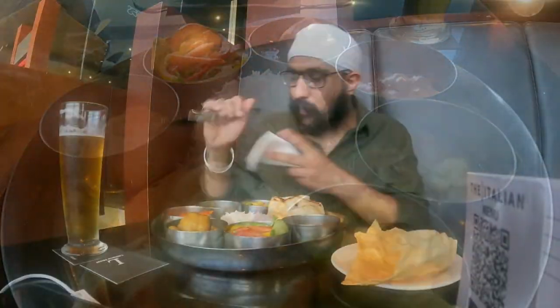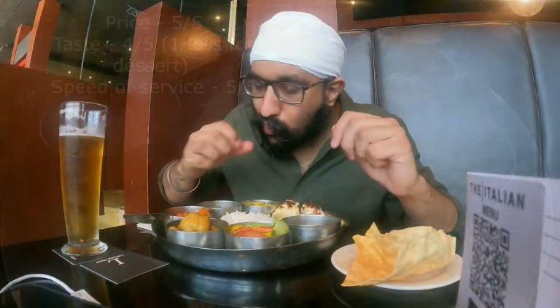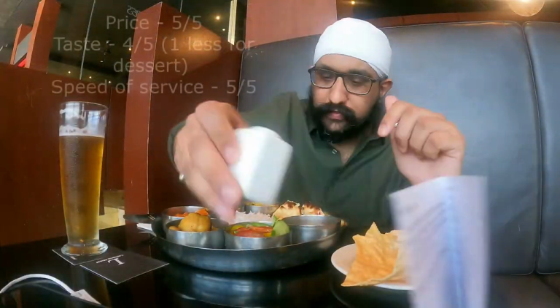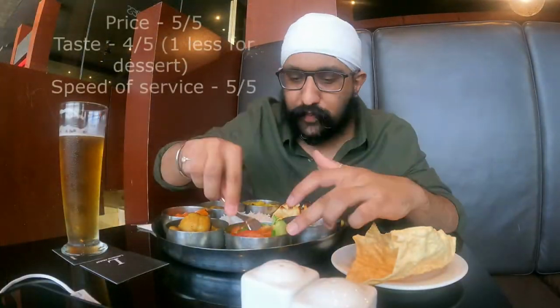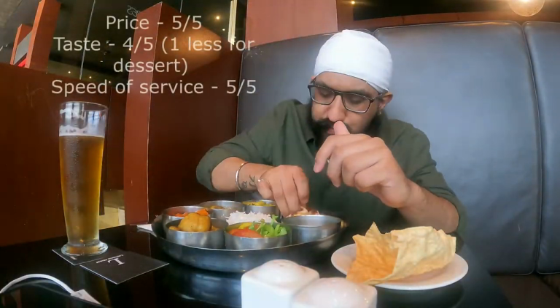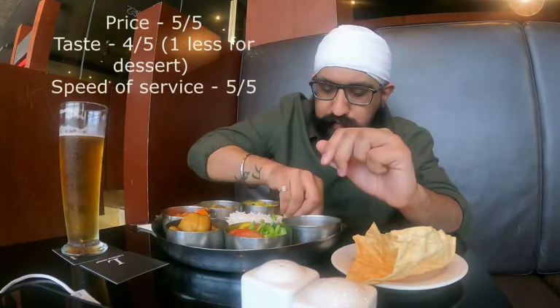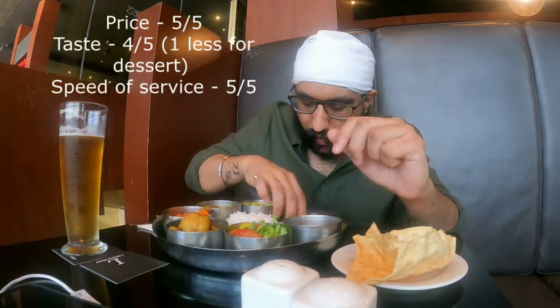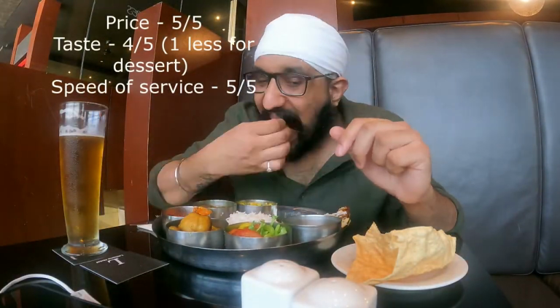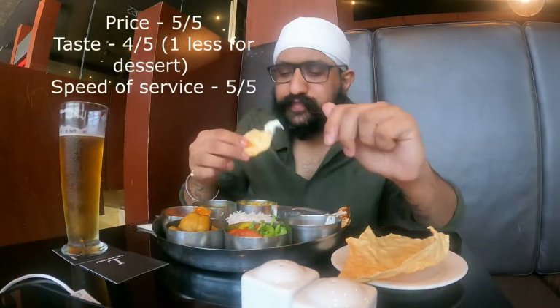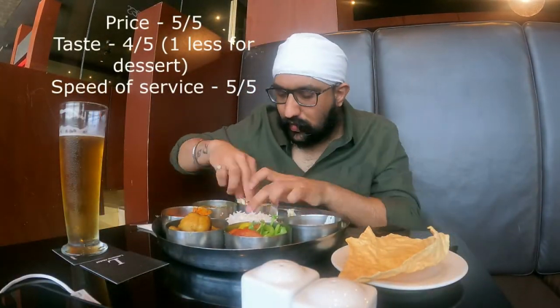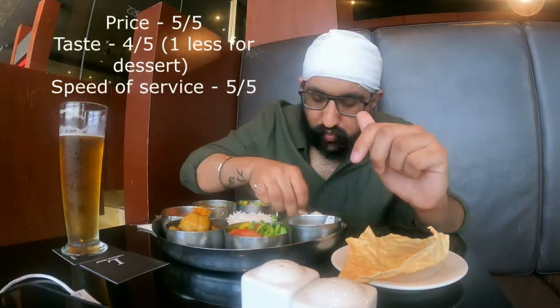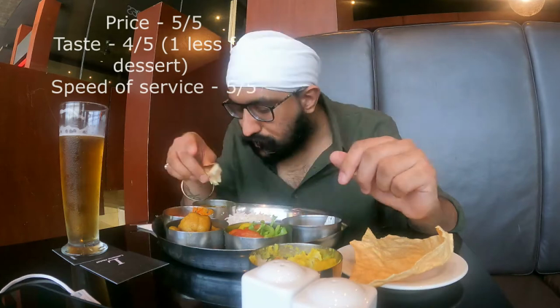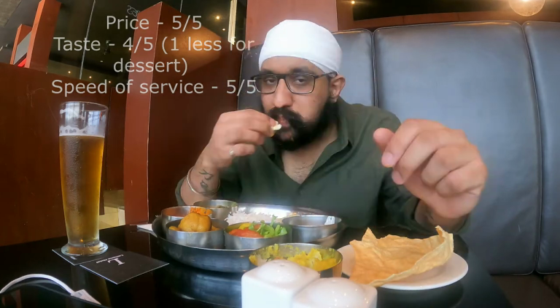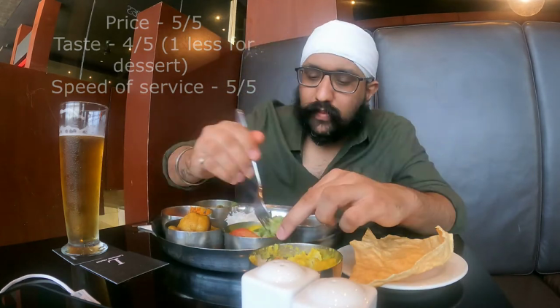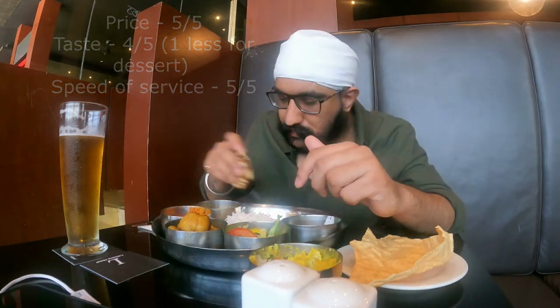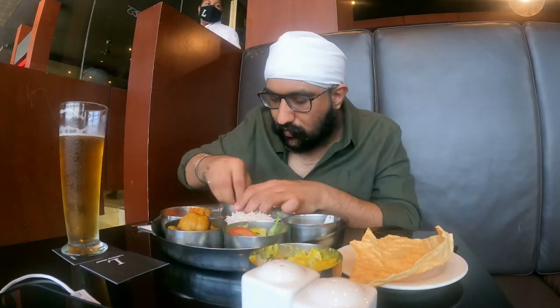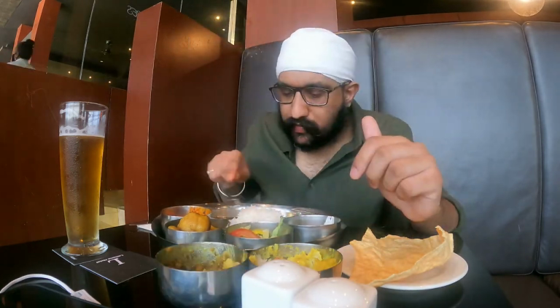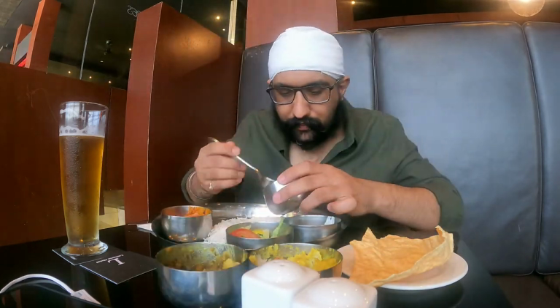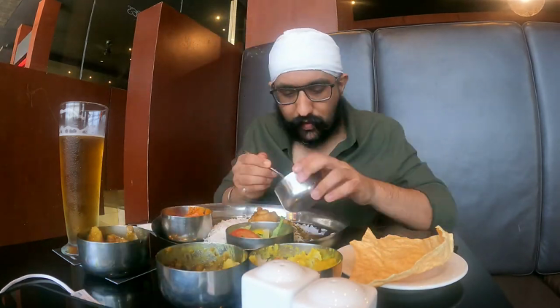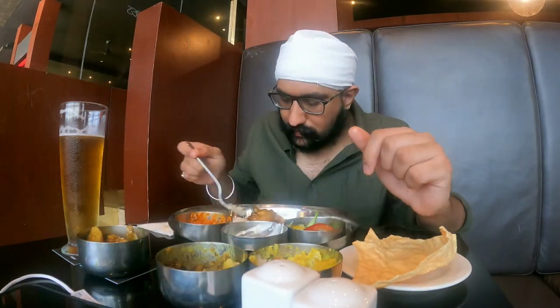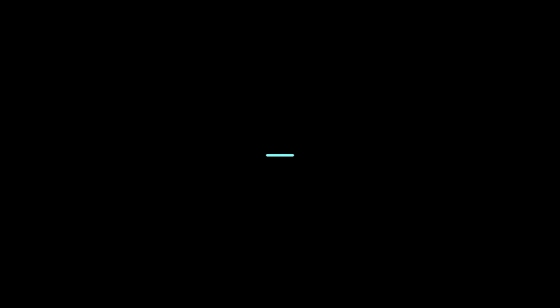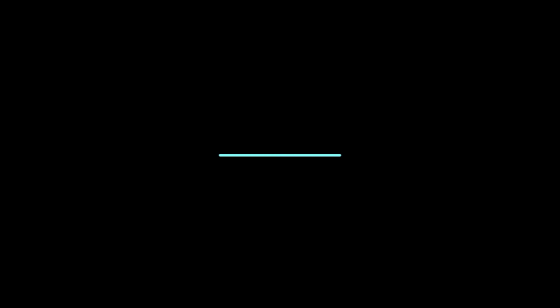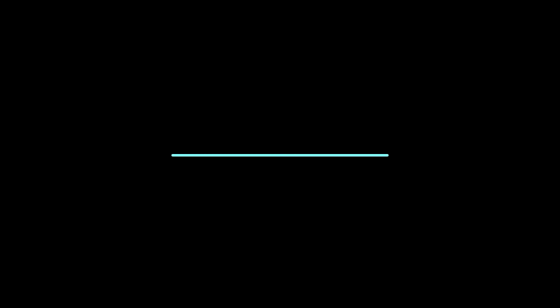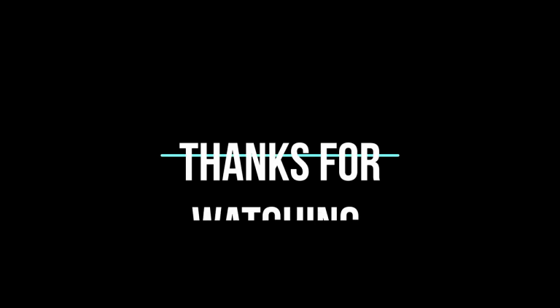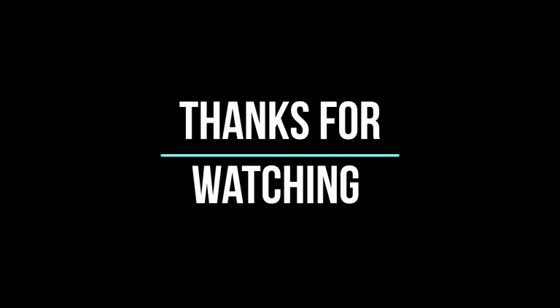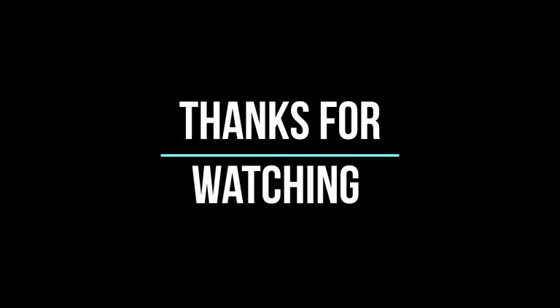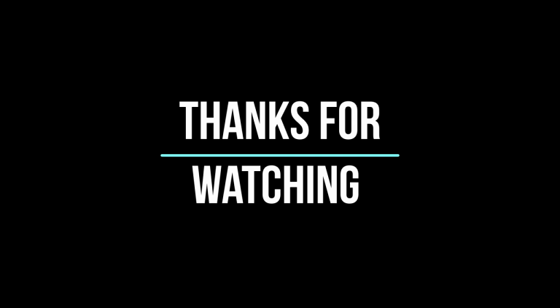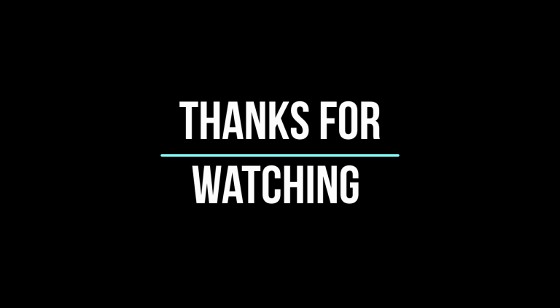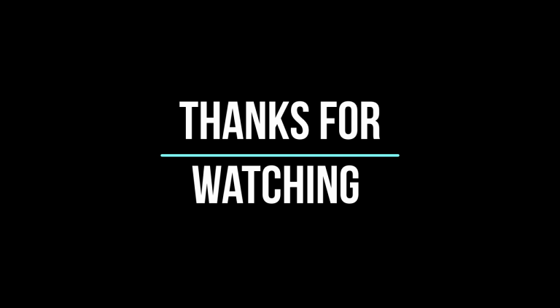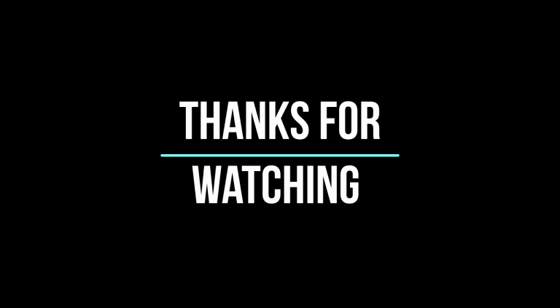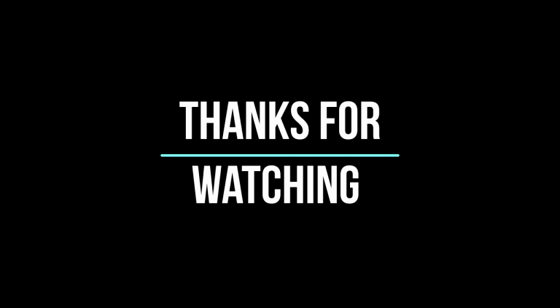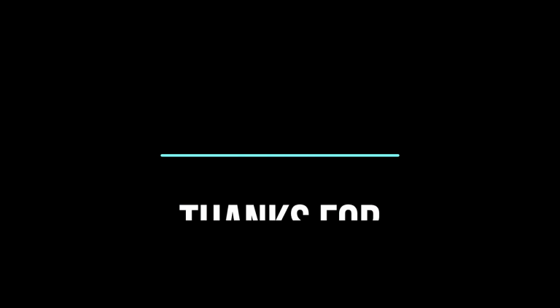So this is my review — you can see it on the screen. Thanks for watching, and please do subscribe to the channel and hit the bell icon. Thank you.